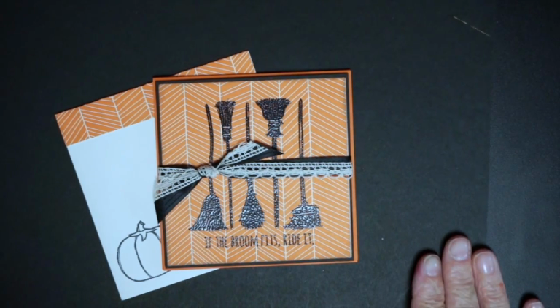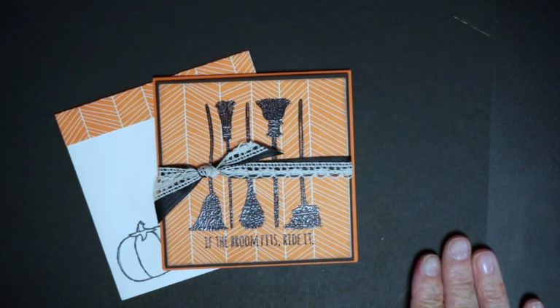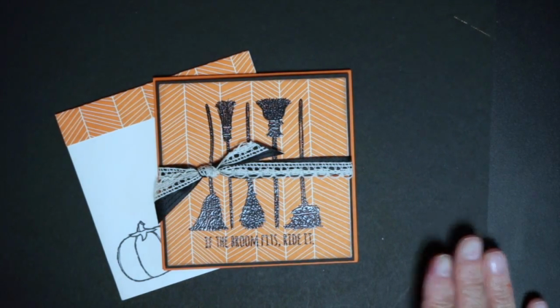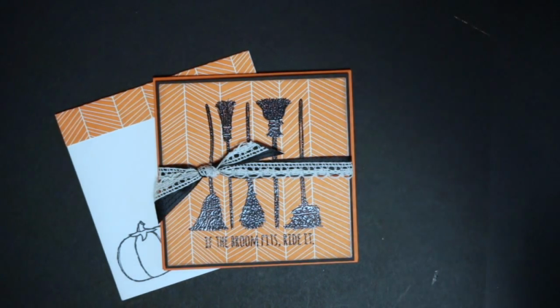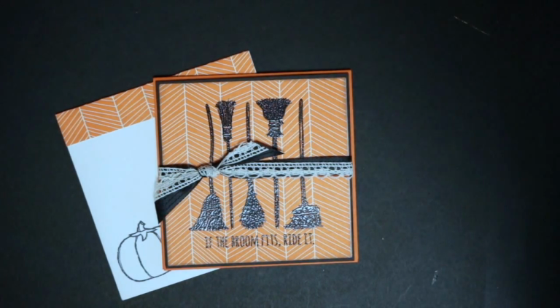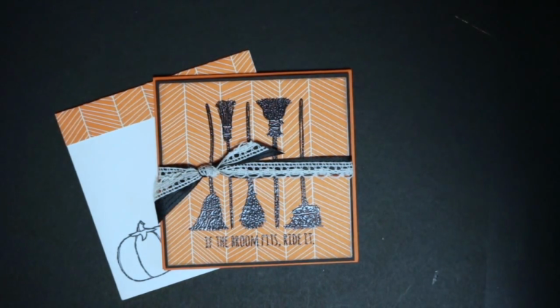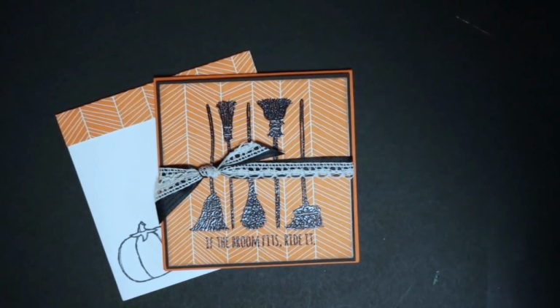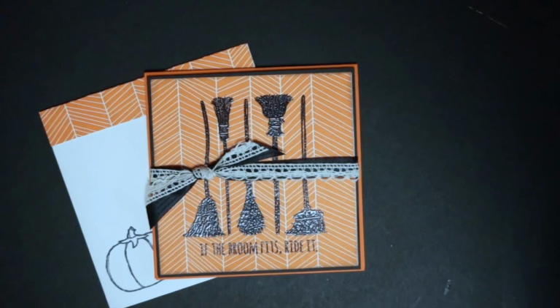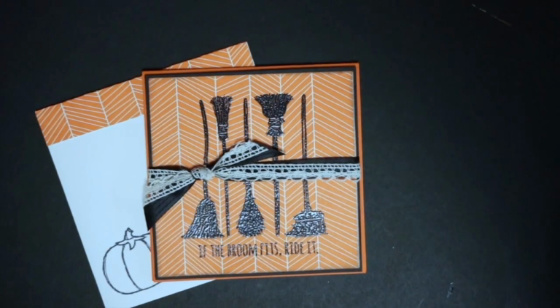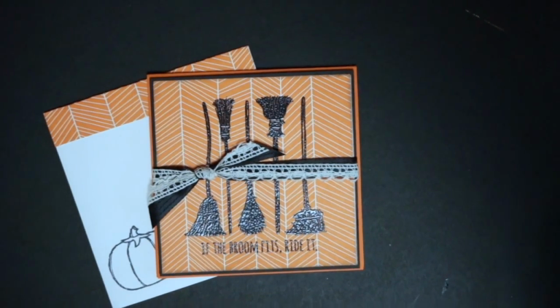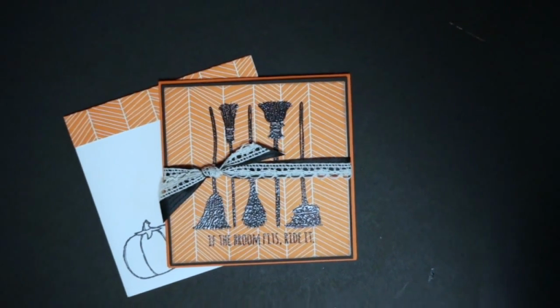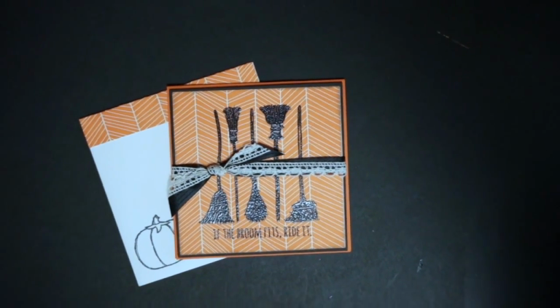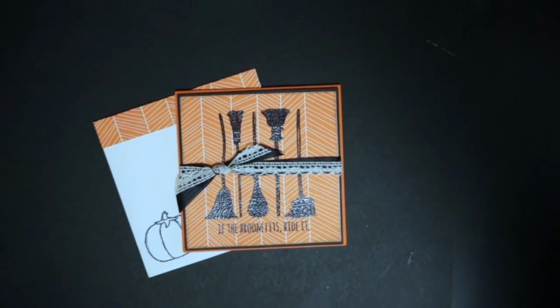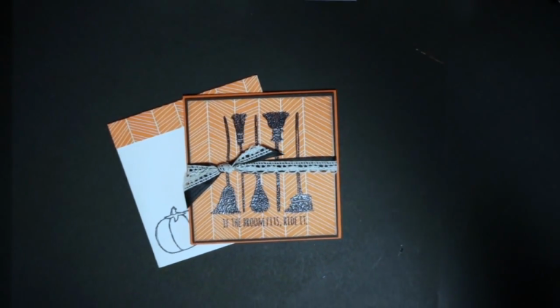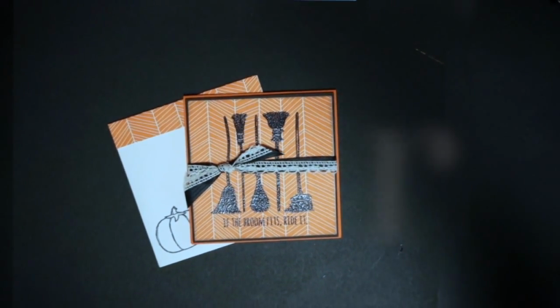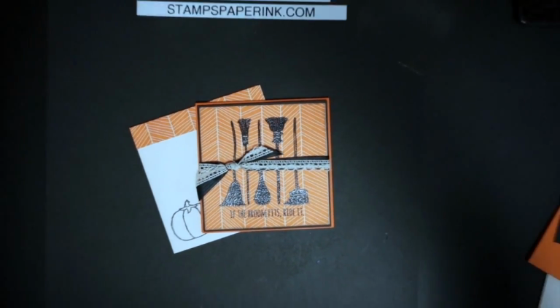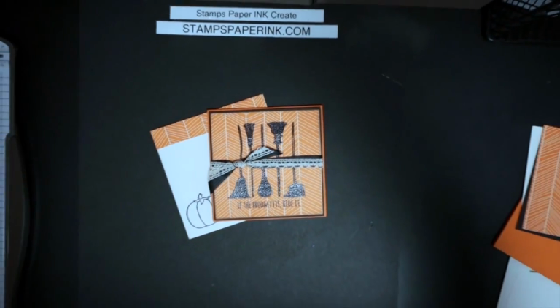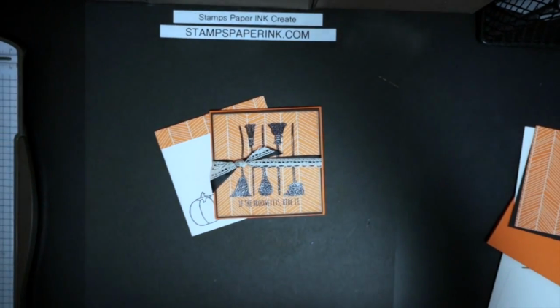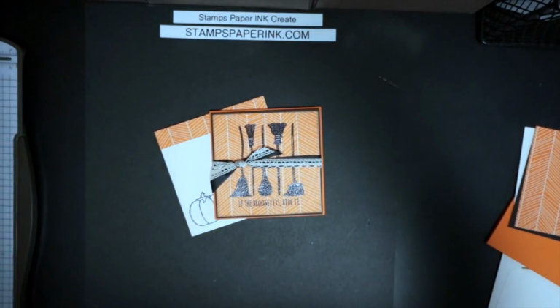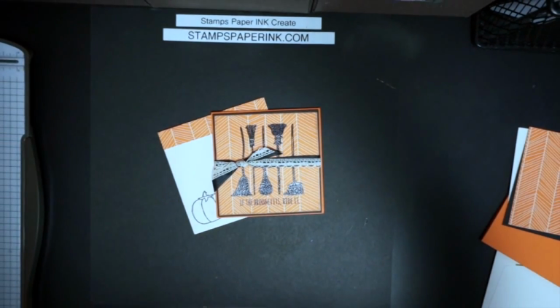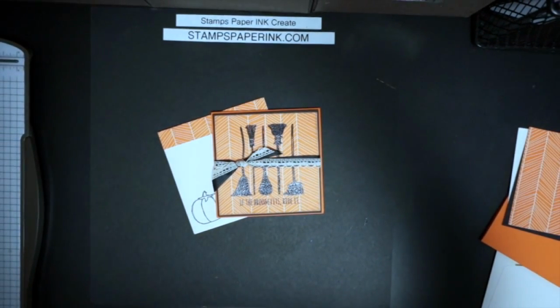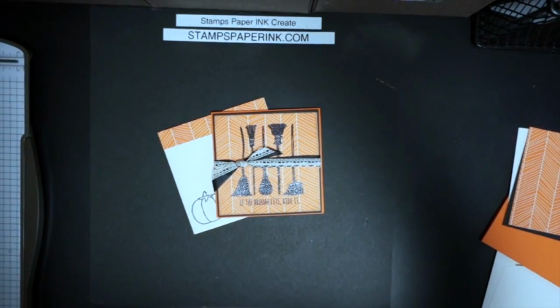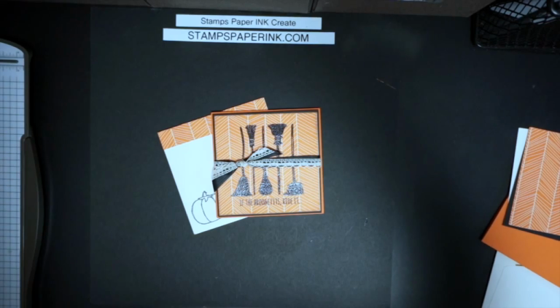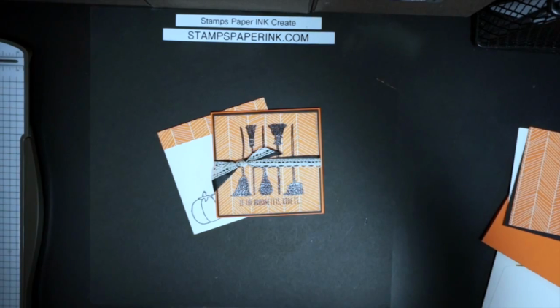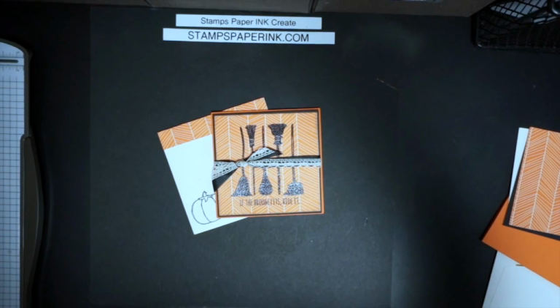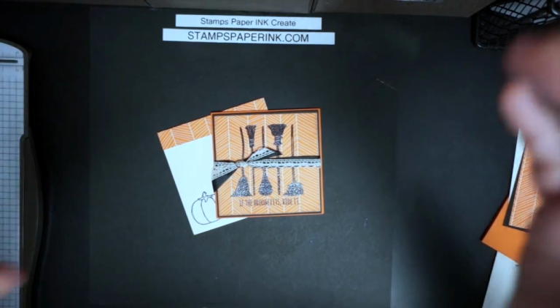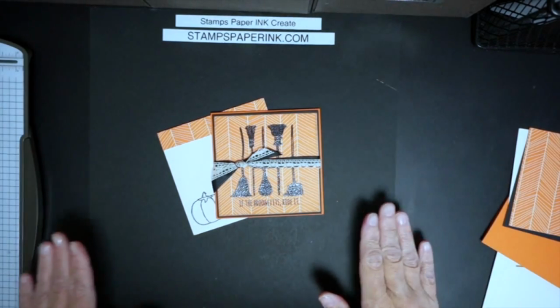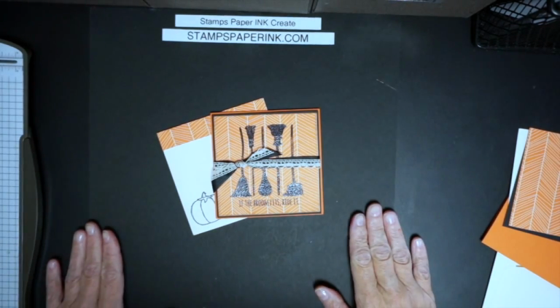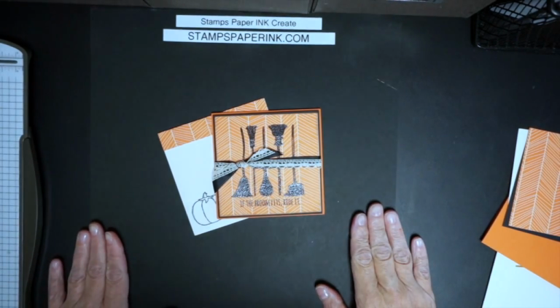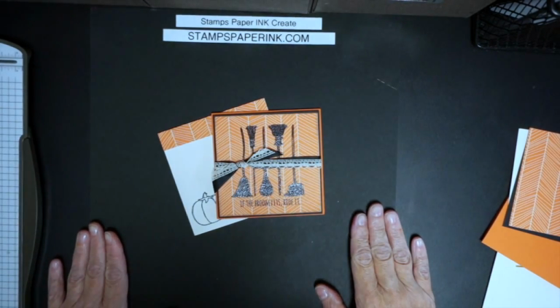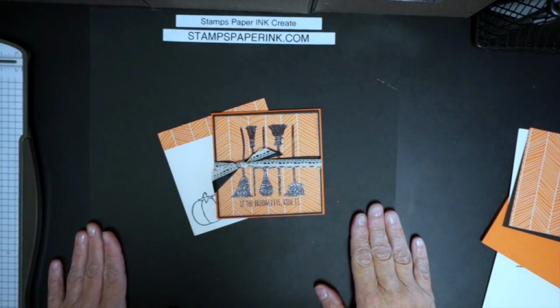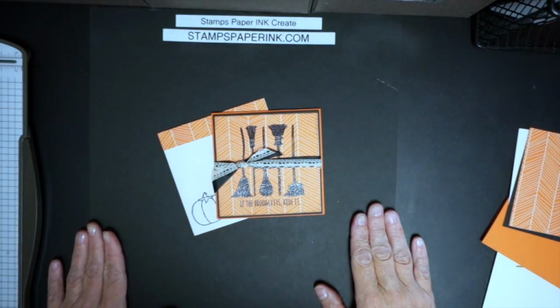Hello, happy October! I want to welcome you to the first ever Blogging Friends blog hop, and I'm going to share with you my project and how I did it in a really quick video.